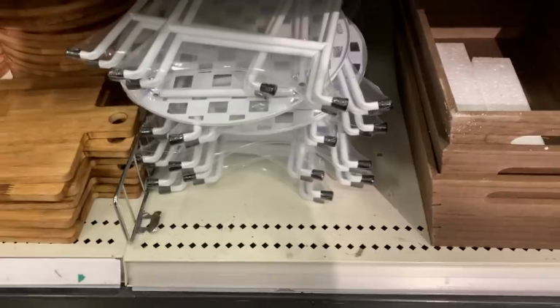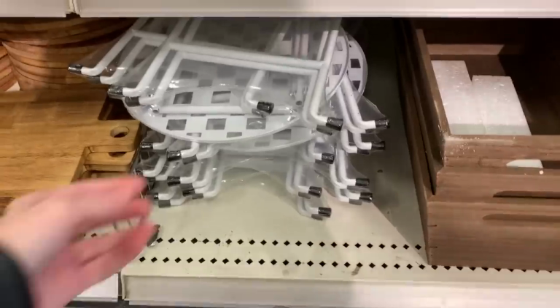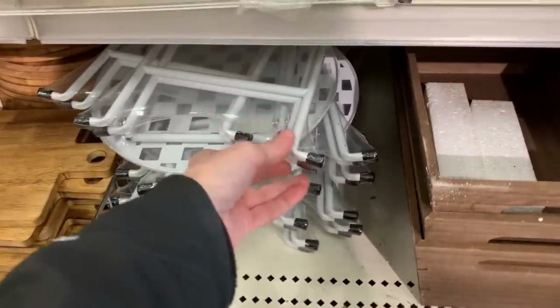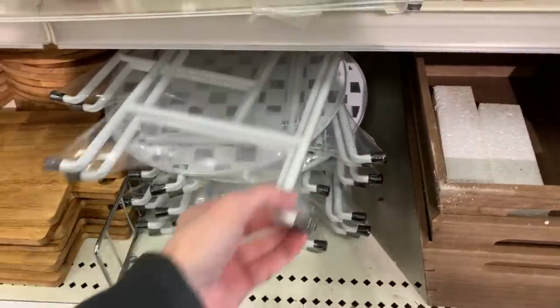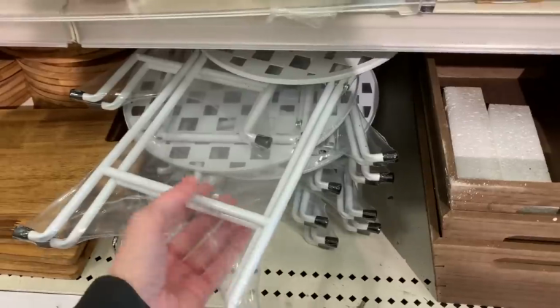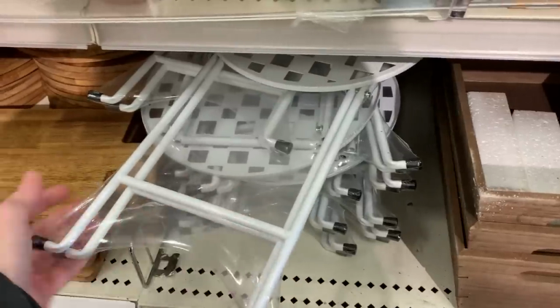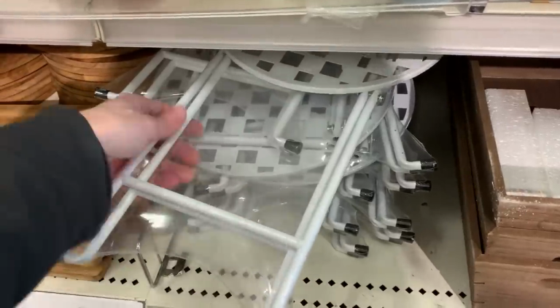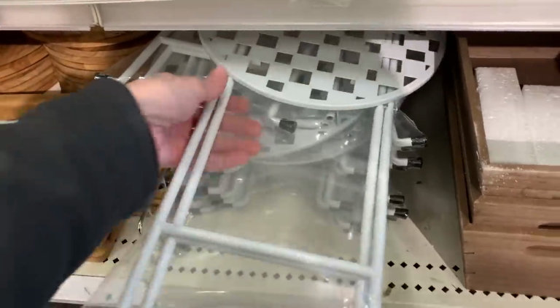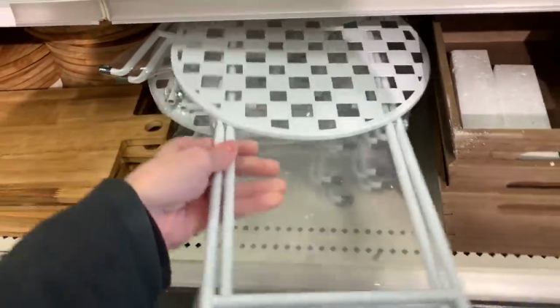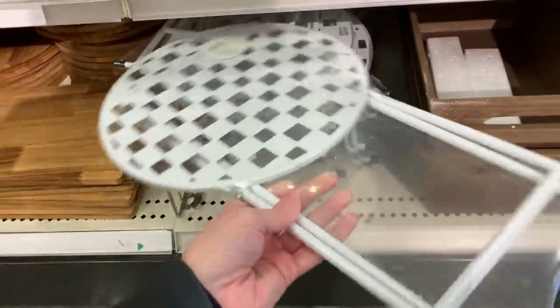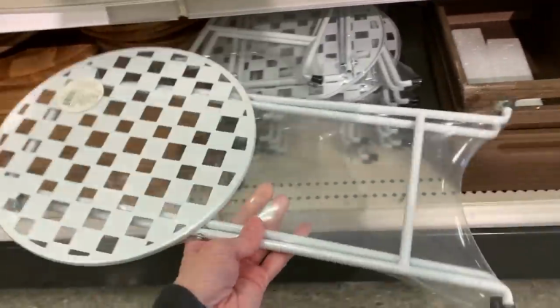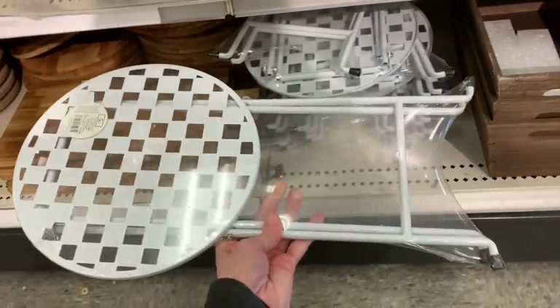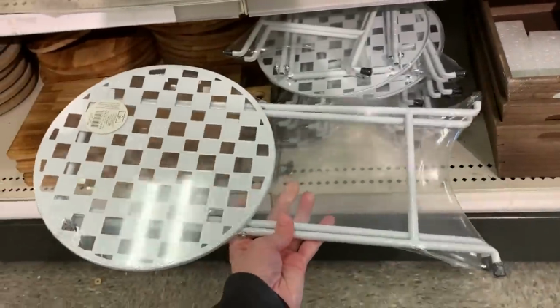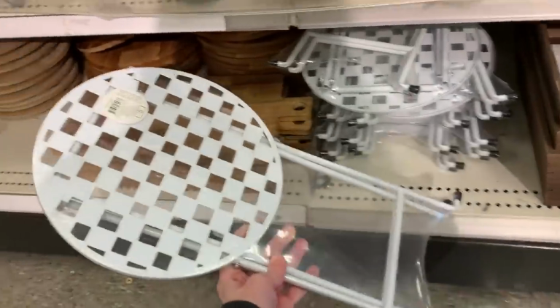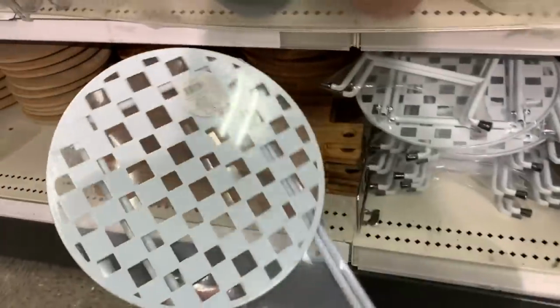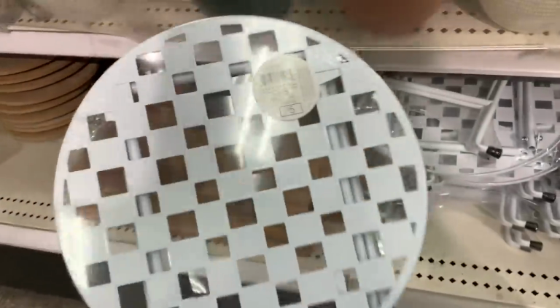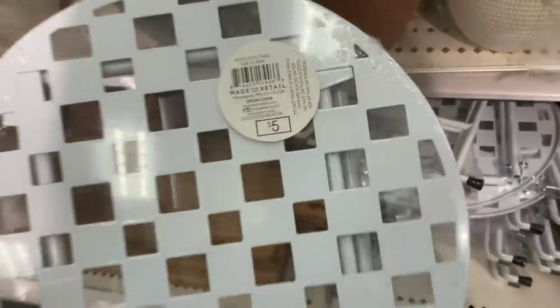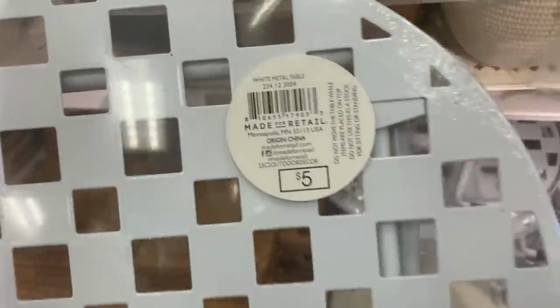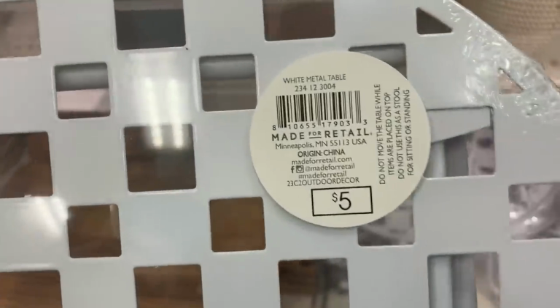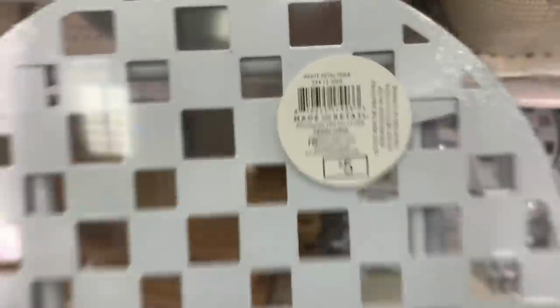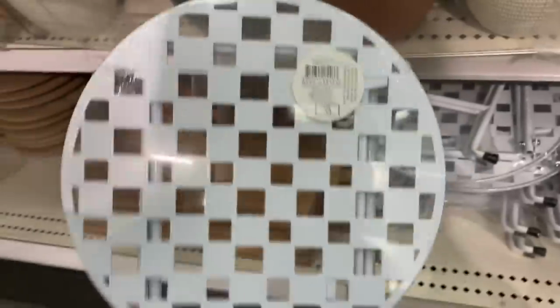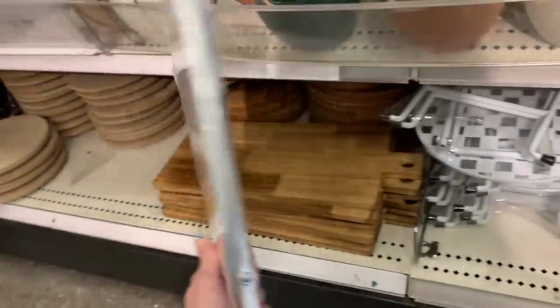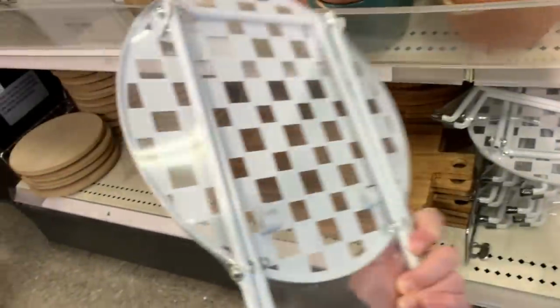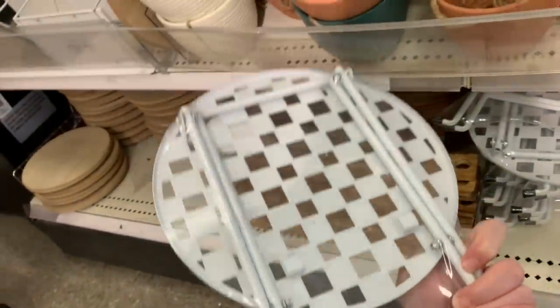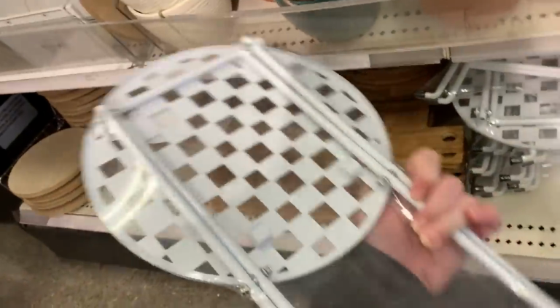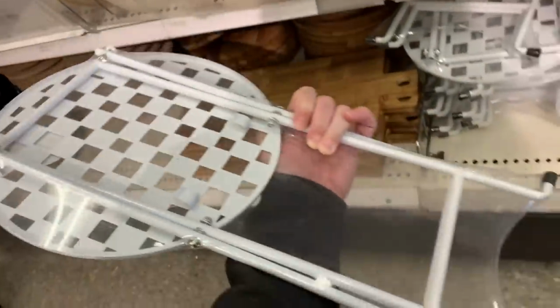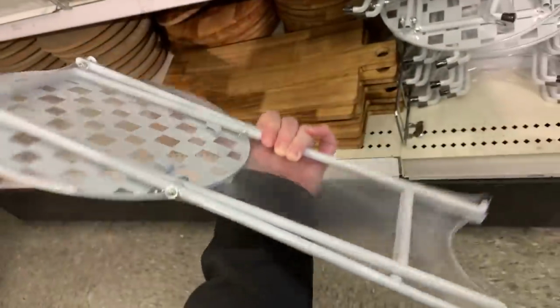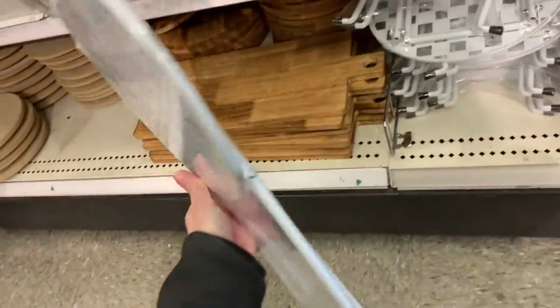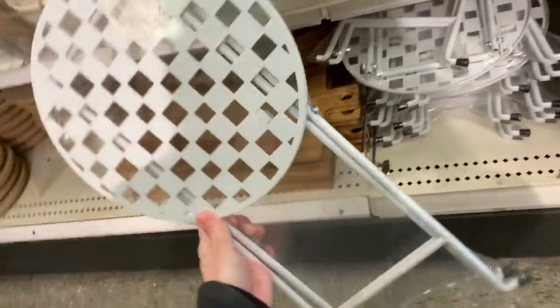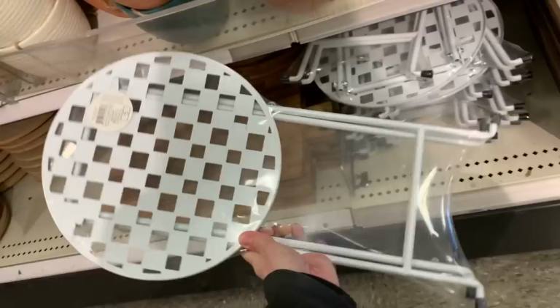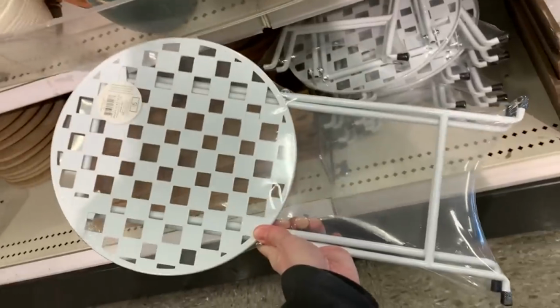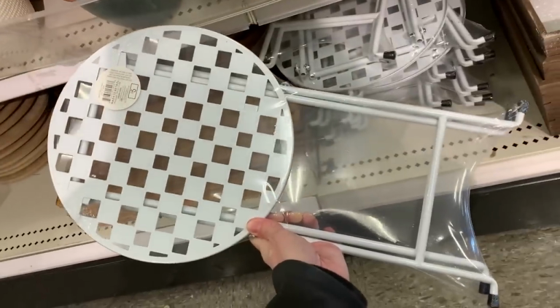Now this is a nice item — I was kind of surprised to see this. It is a metal folding table, great for using out on your patio. It's not a huge table, but it's big enough to hold a couple of drinks or maybe a plate and a drink. You could also maybe use this as a plant stand.